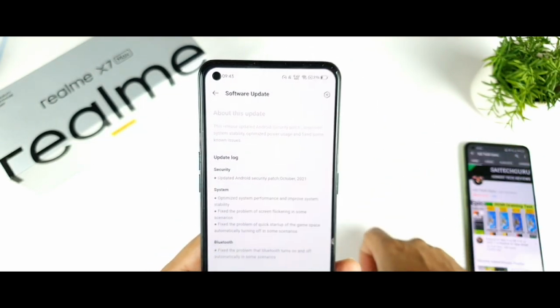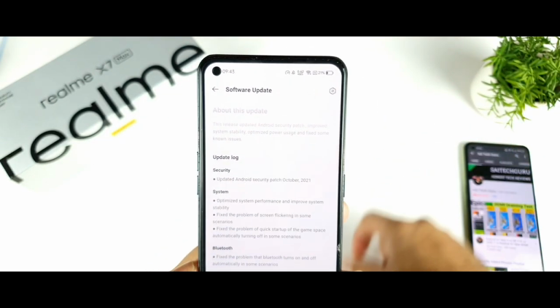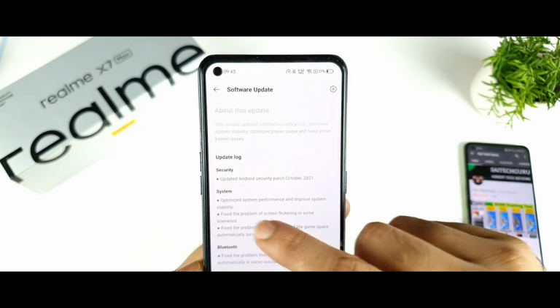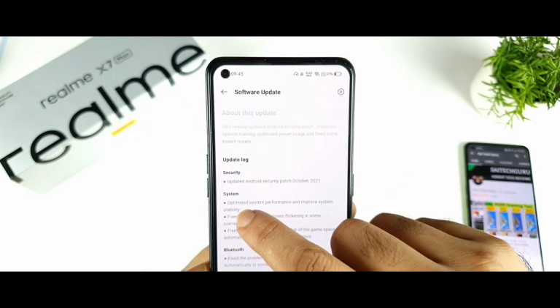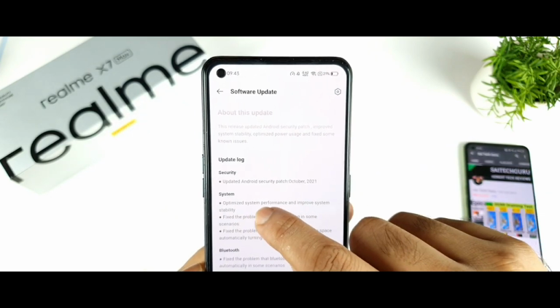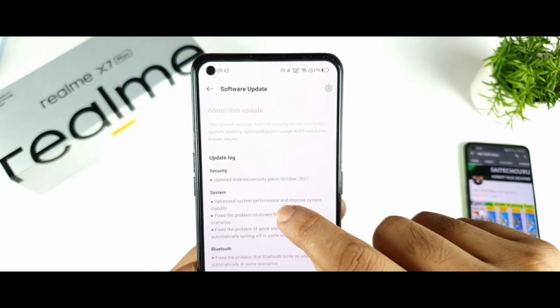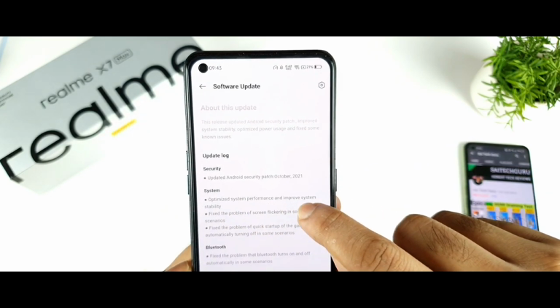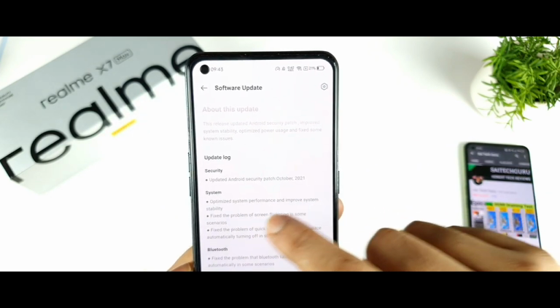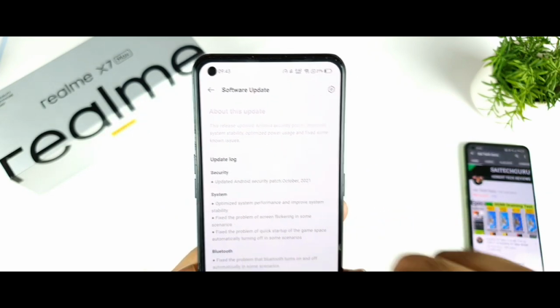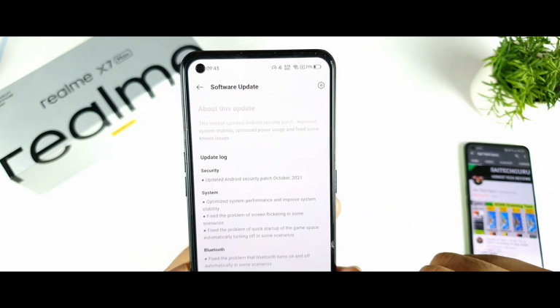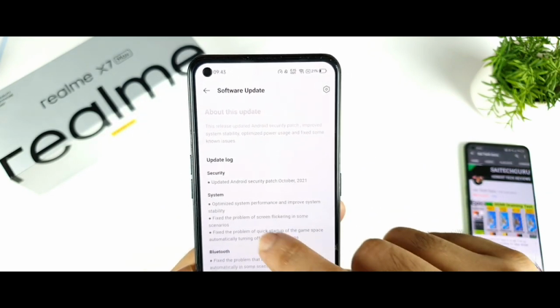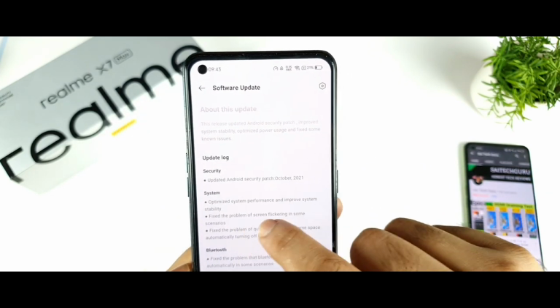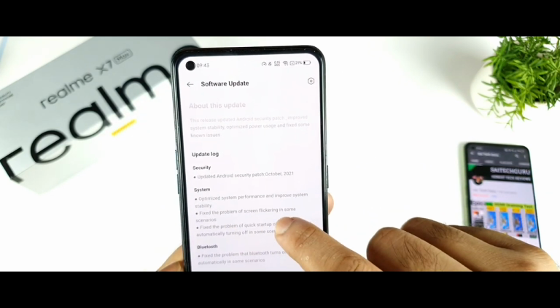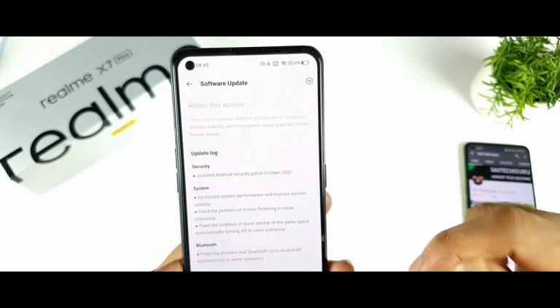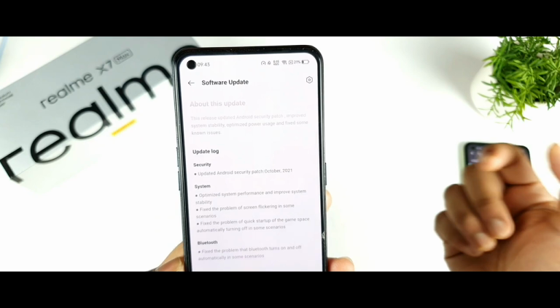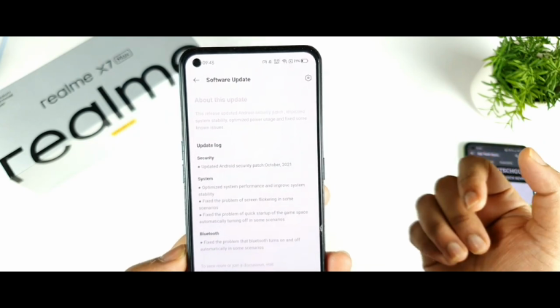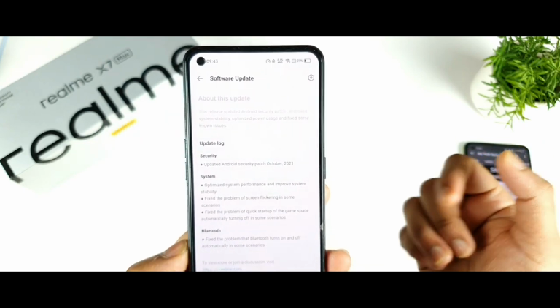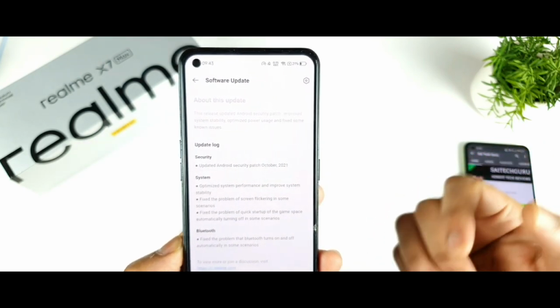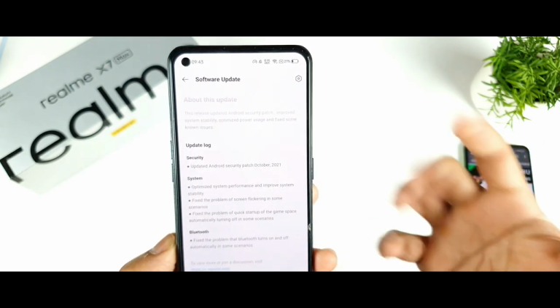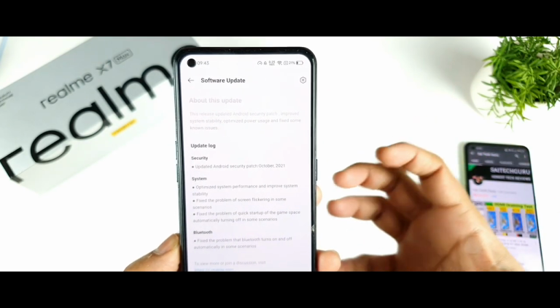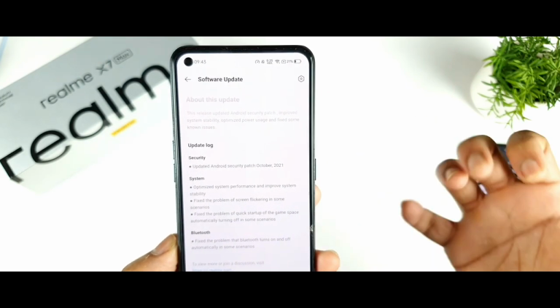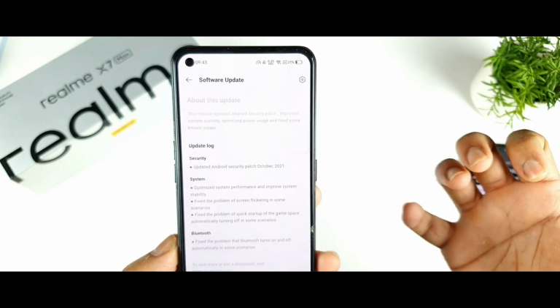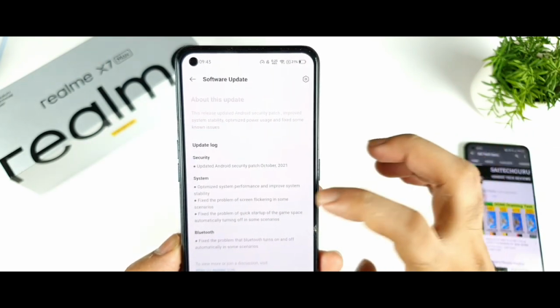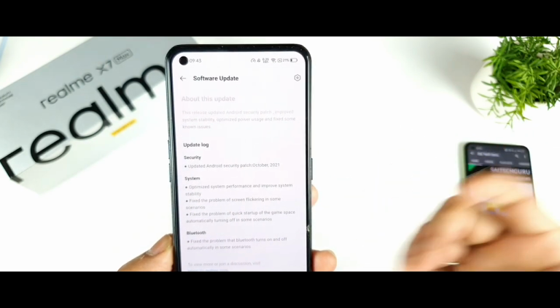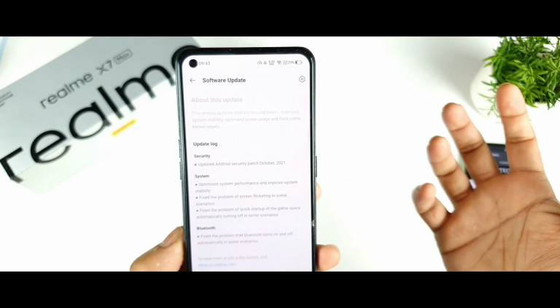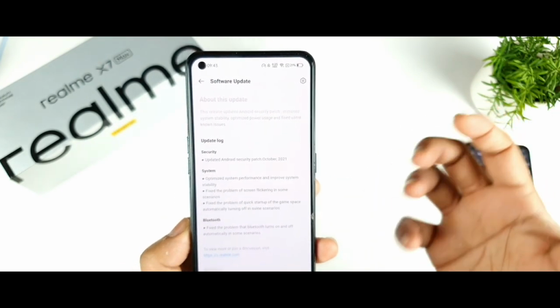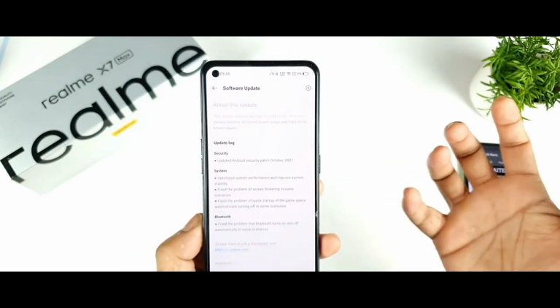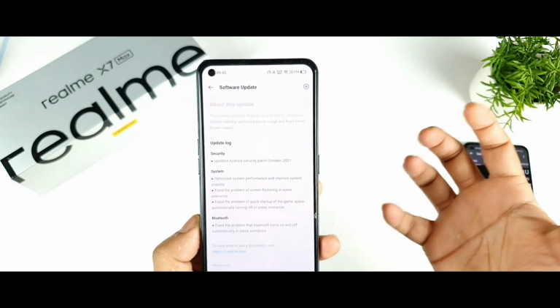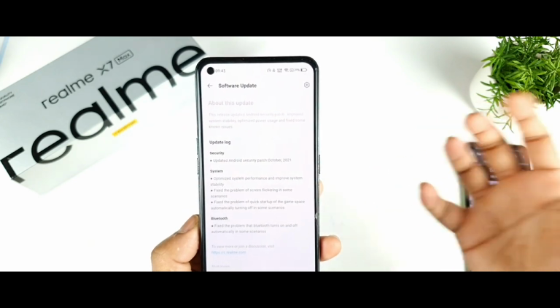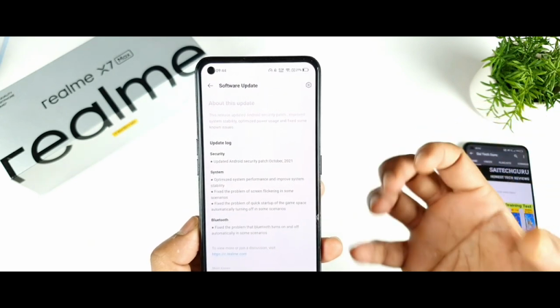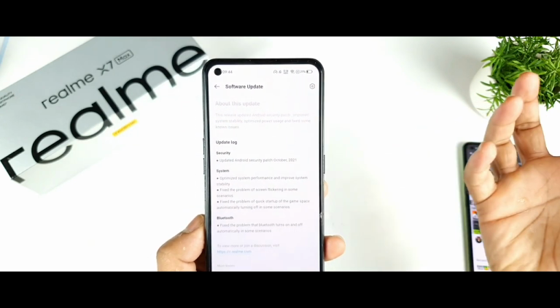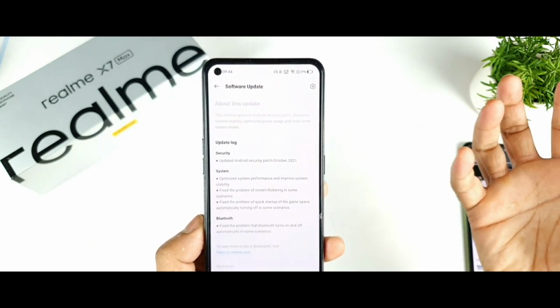Next, the update includes system optimized performance and improved system stability. It also fixes the problem of screen flickering in some scenarios. A few users had complained about the flickering issue on the Realme X Max, so that problem should now be fixed.